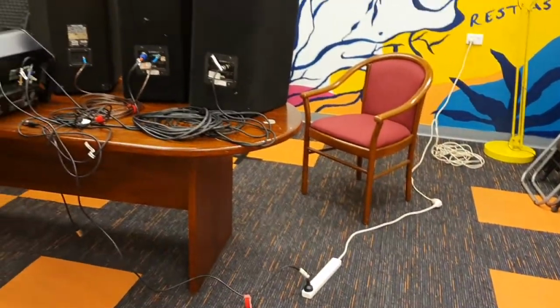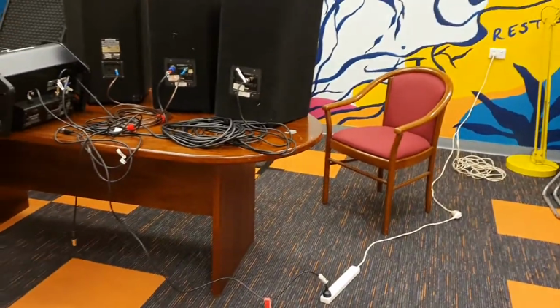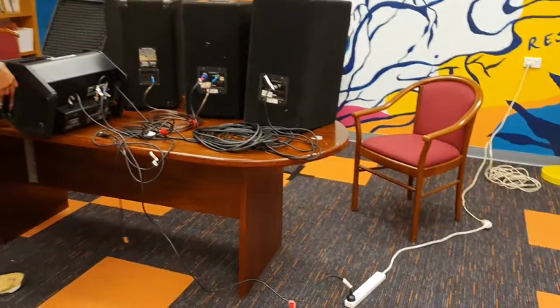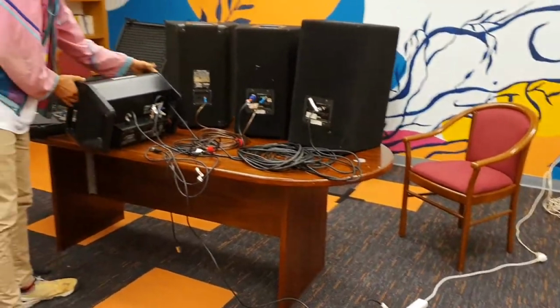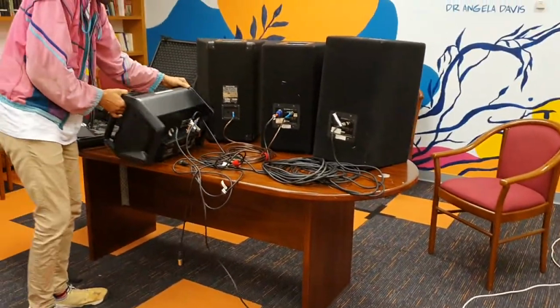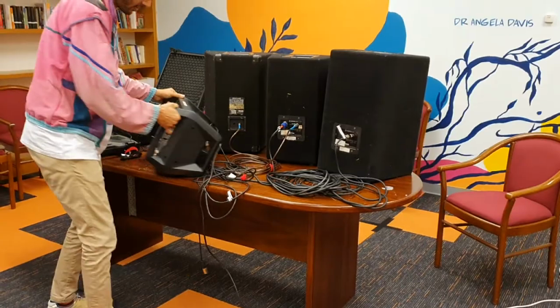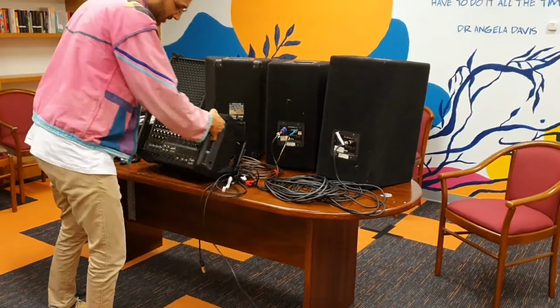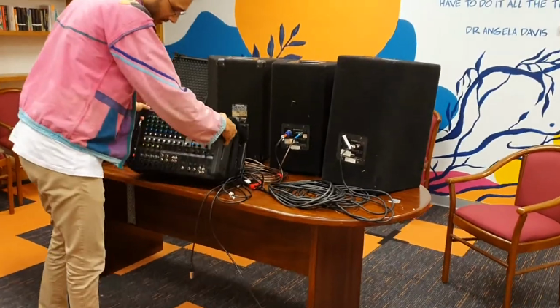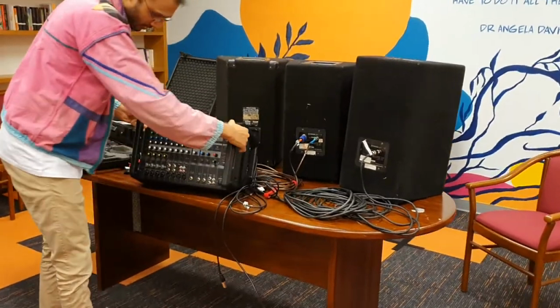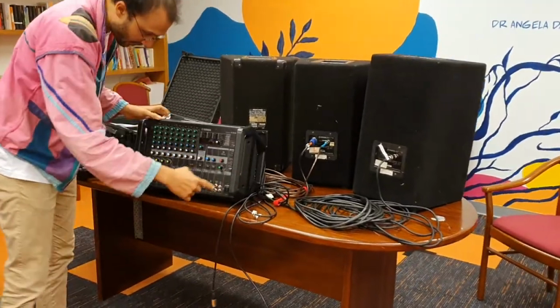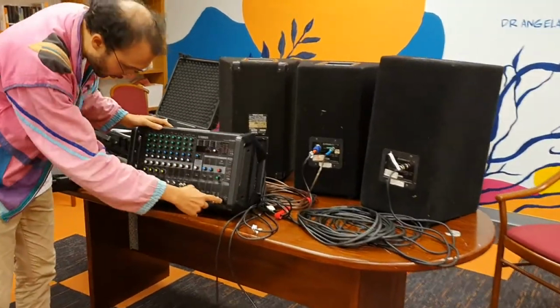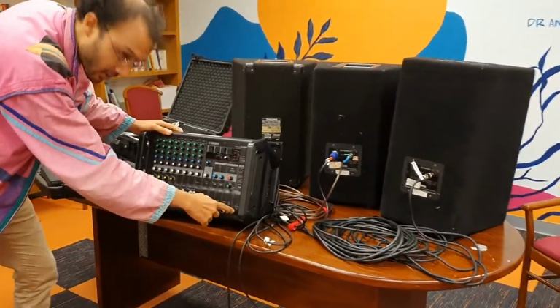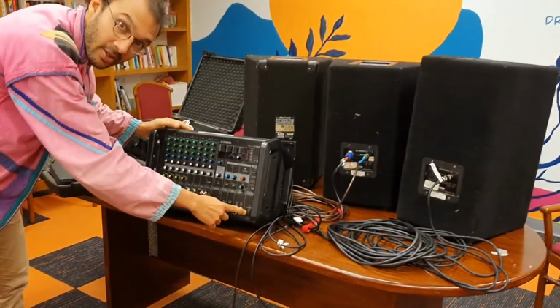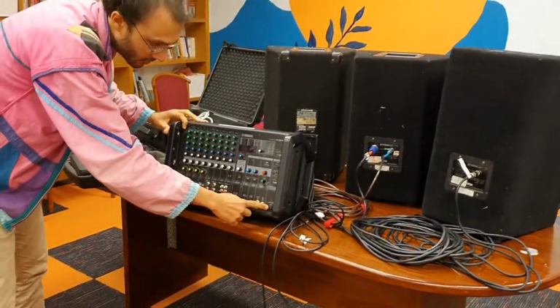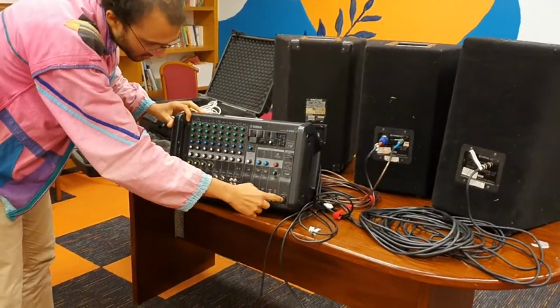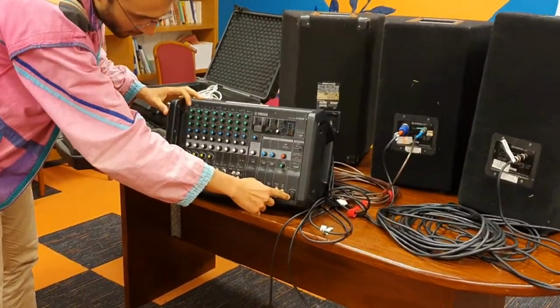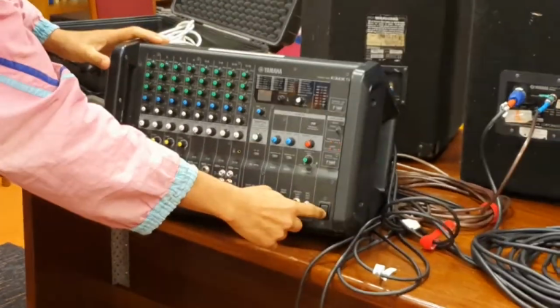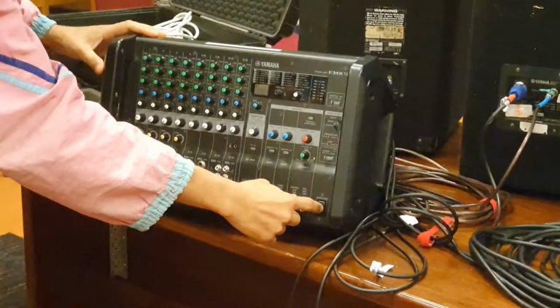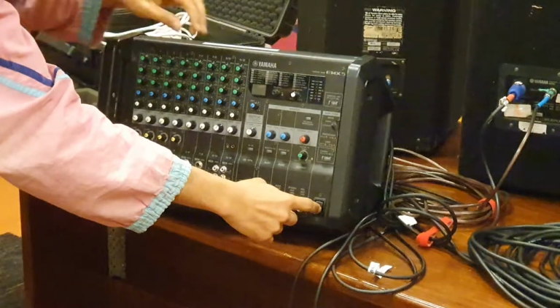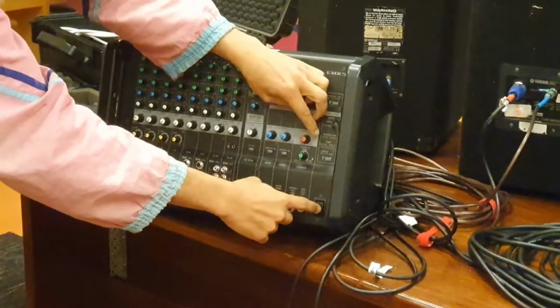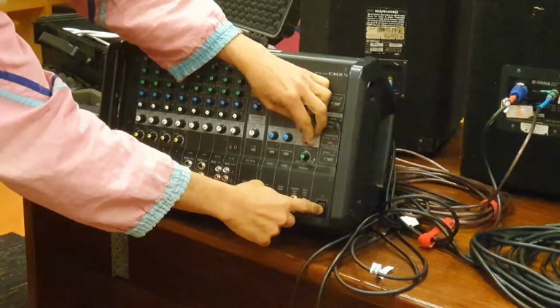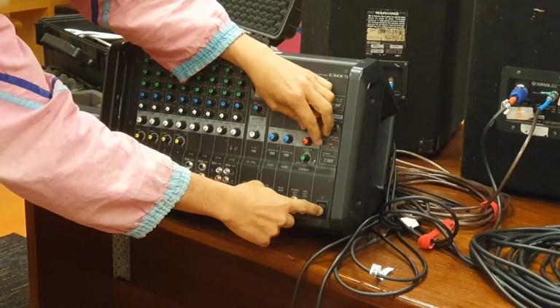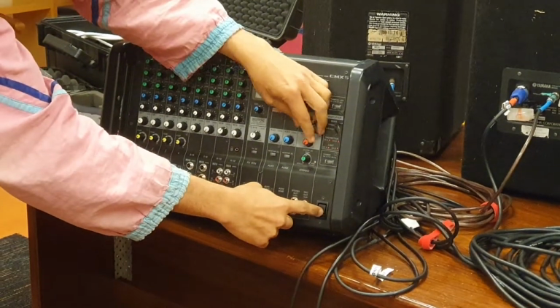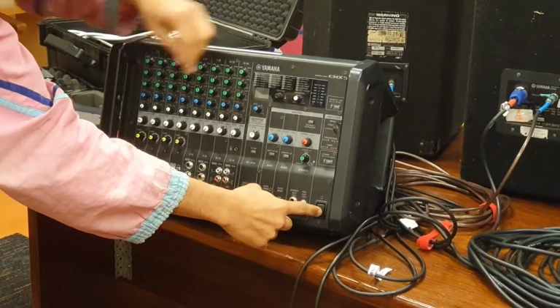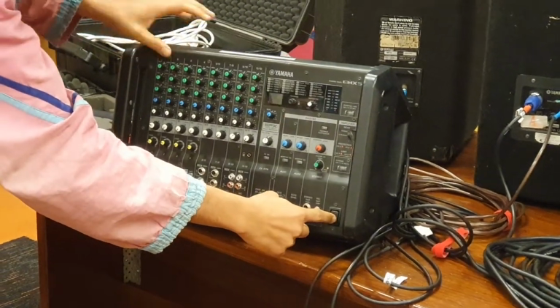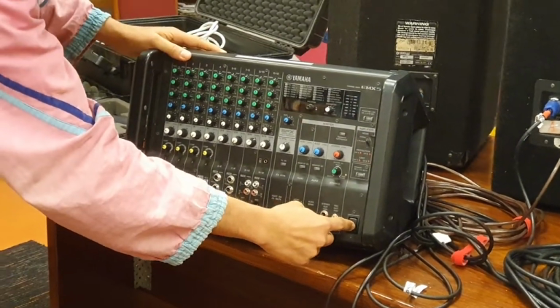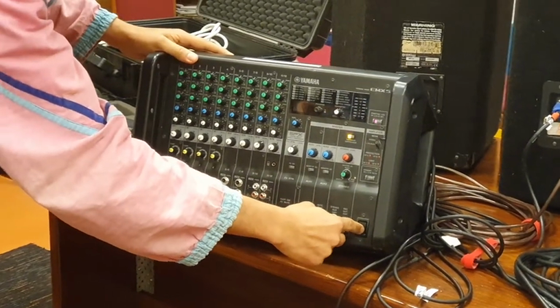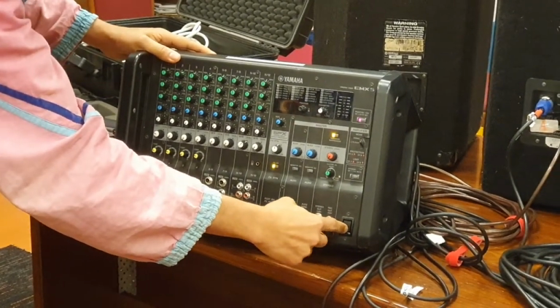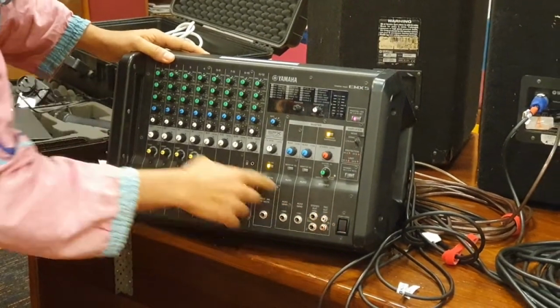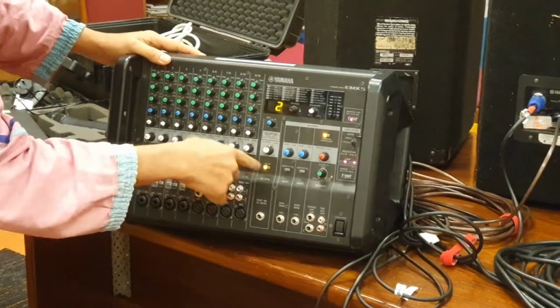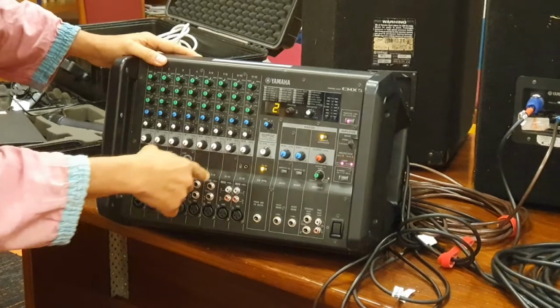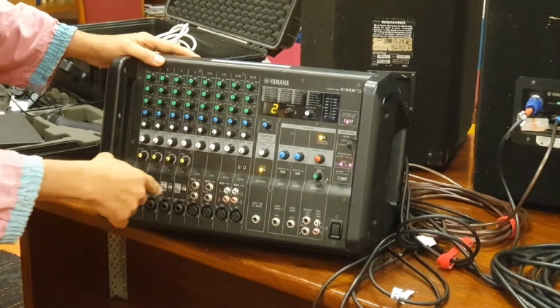On the front of the desk there's an on/off switch in the bottom right. Make sure your volume is down first, then flip it on. I can see I've got power now.